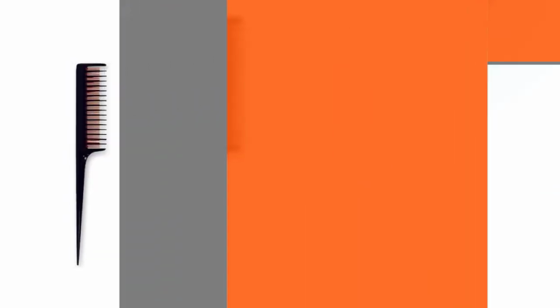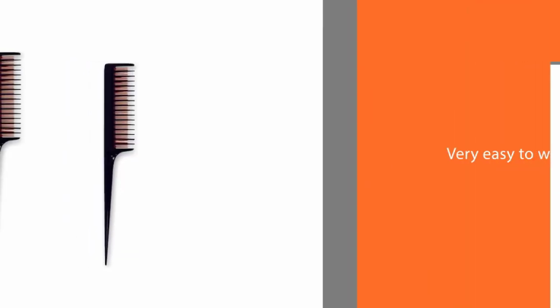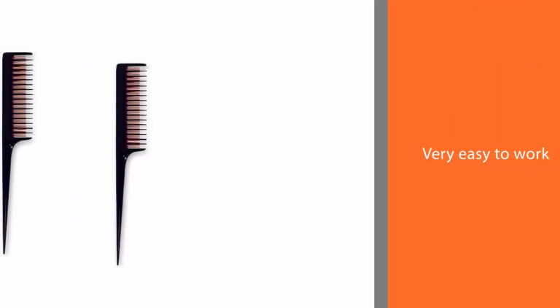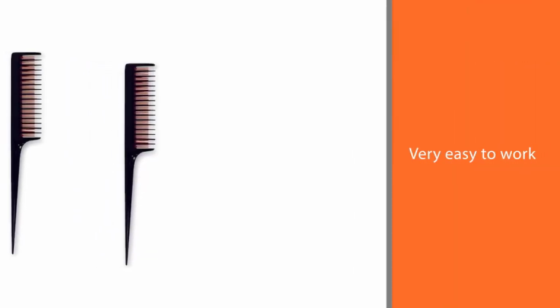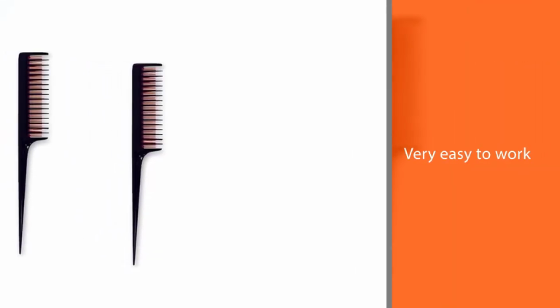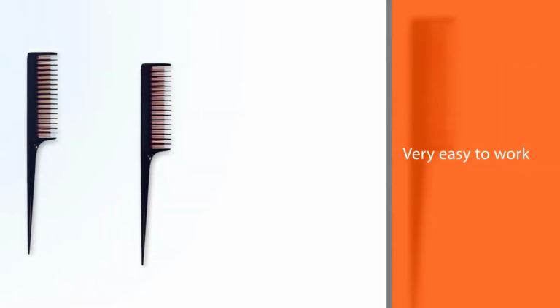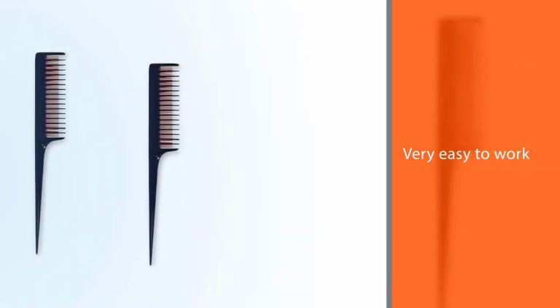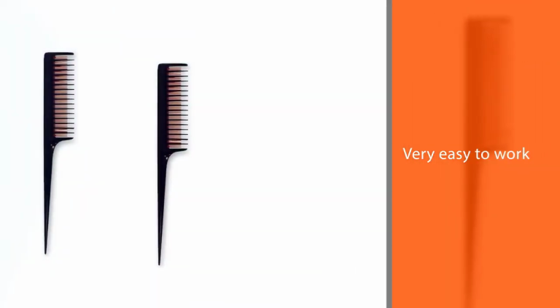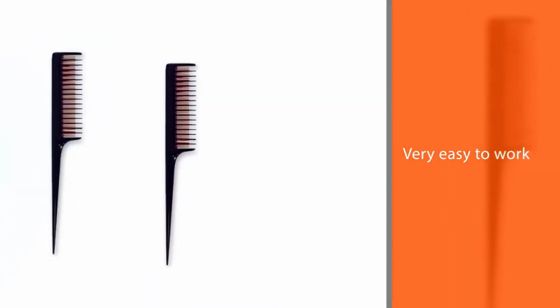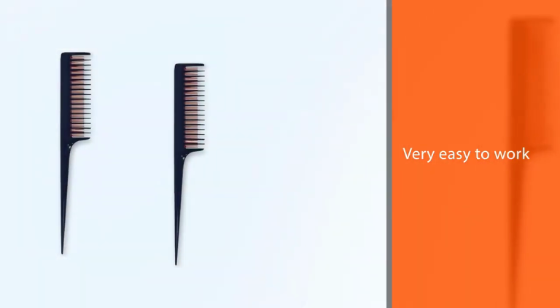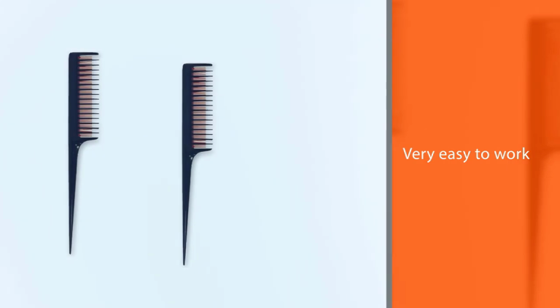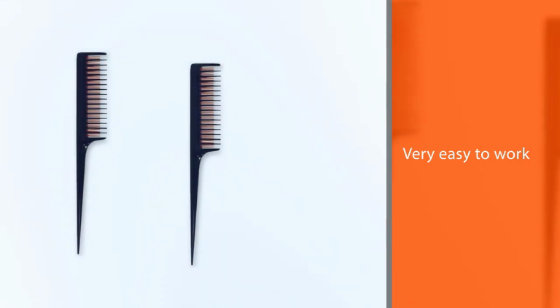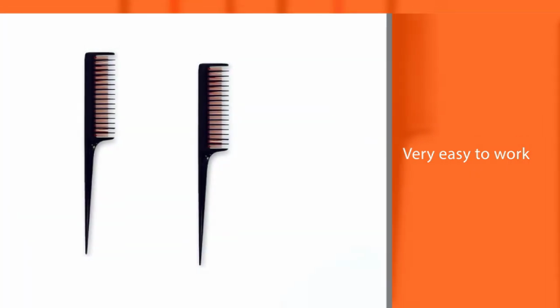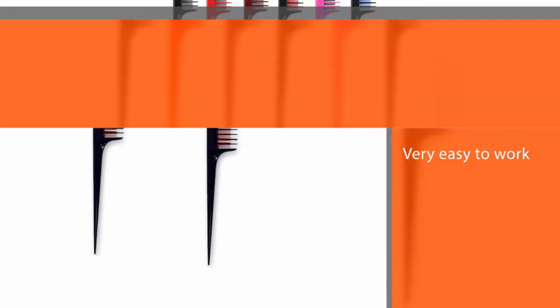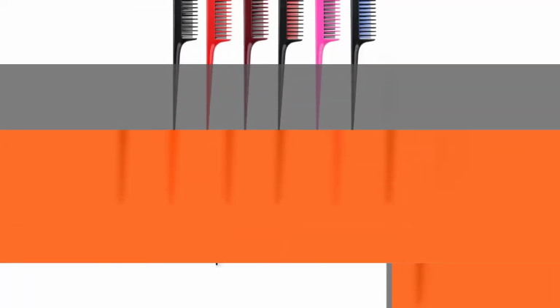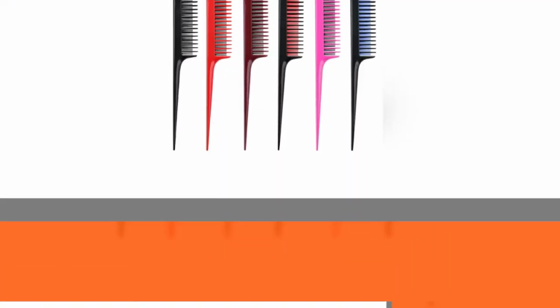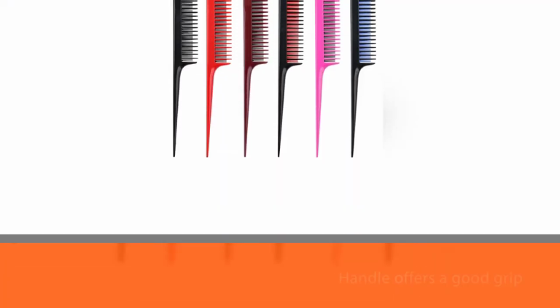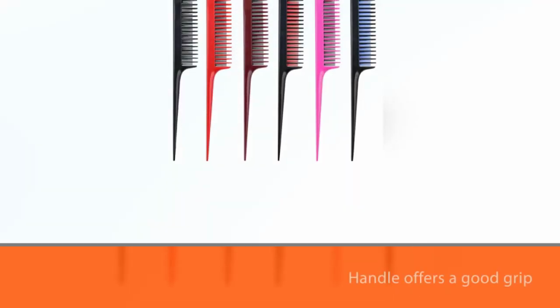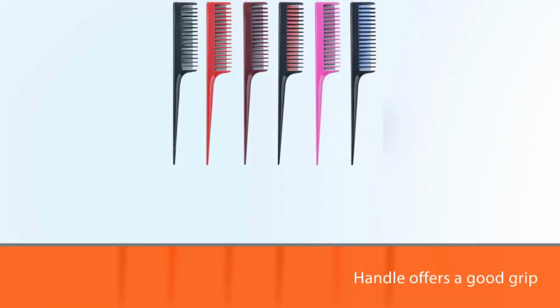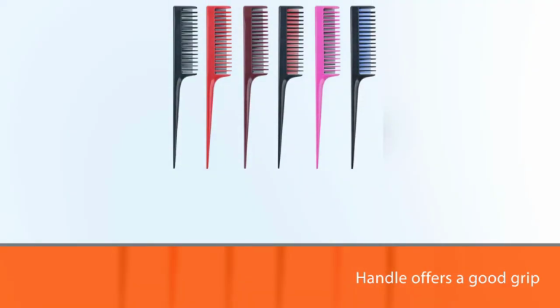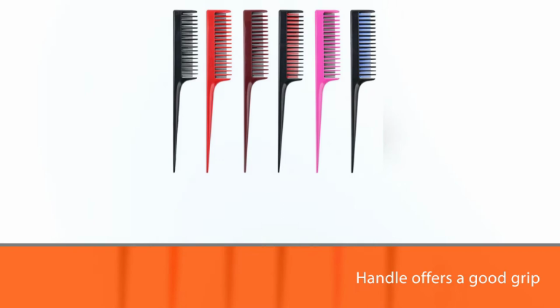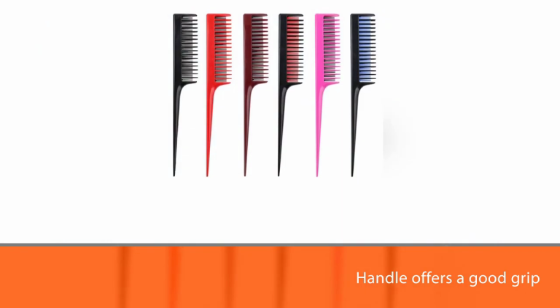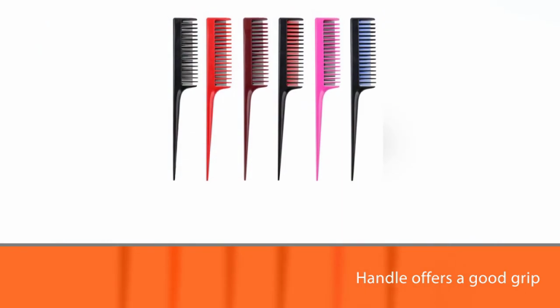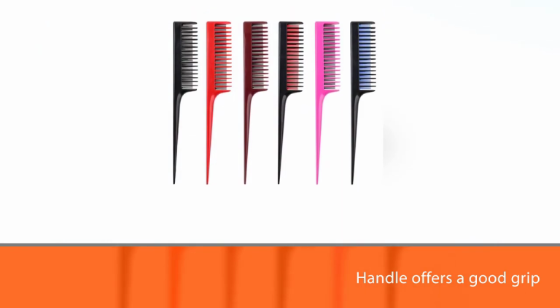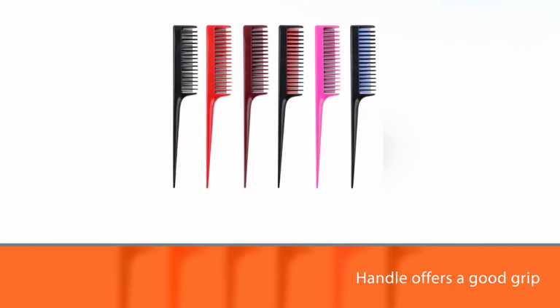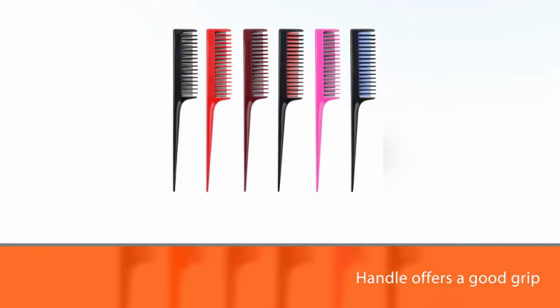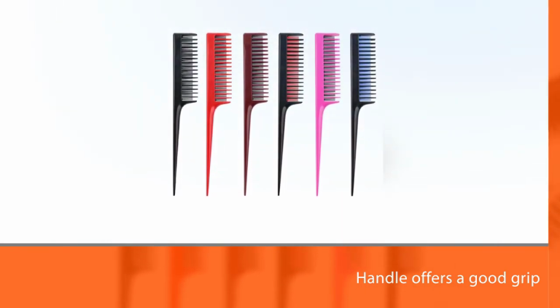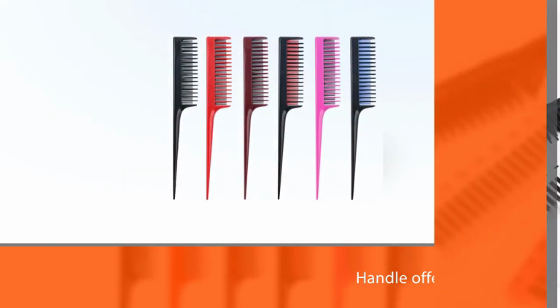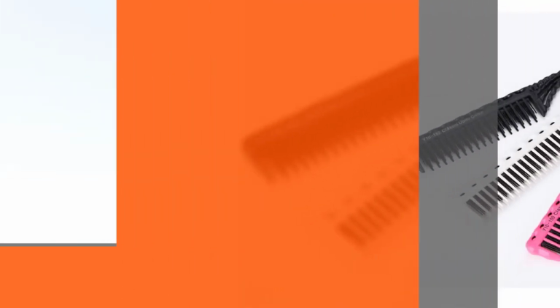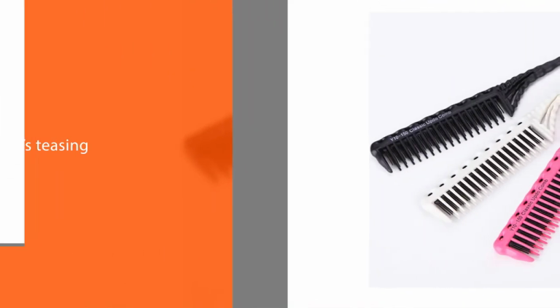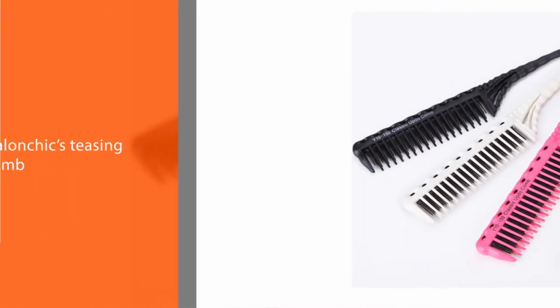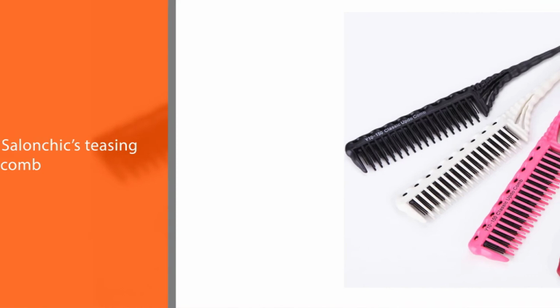It's great for achieving big volume without breaking a sweat and is very easy to work with. You can also use this tool for backcombing — a method of teasing to create certain hairstyles where you tease the hair and comb it back afterward. The handle offers a good grip as well, so you are completely in control of the teasing process when using Salon Chic's teasing comb.